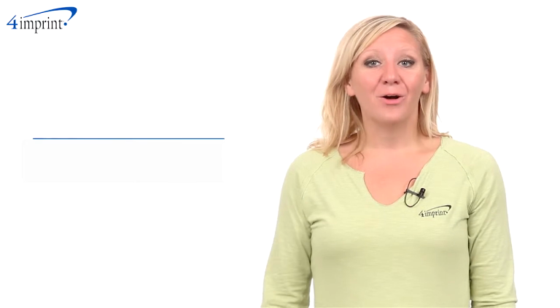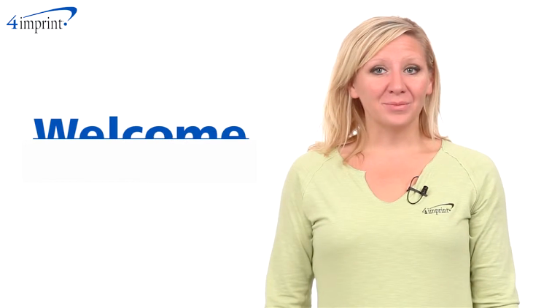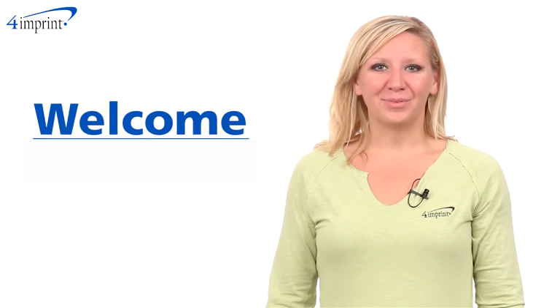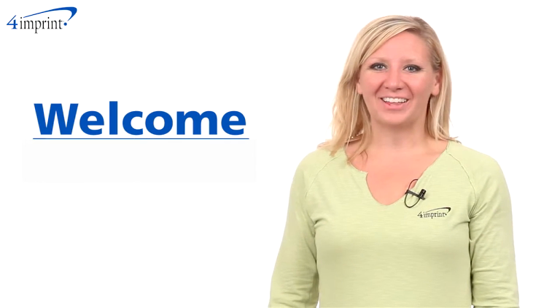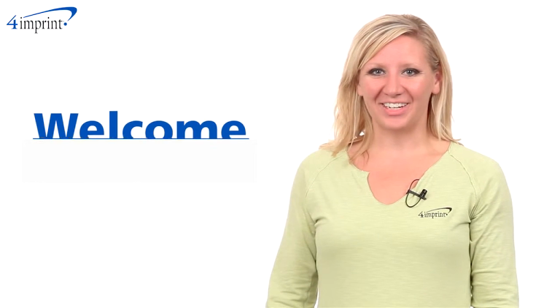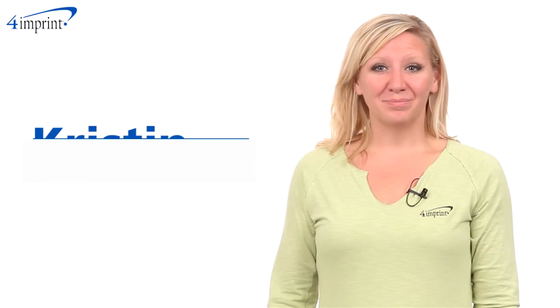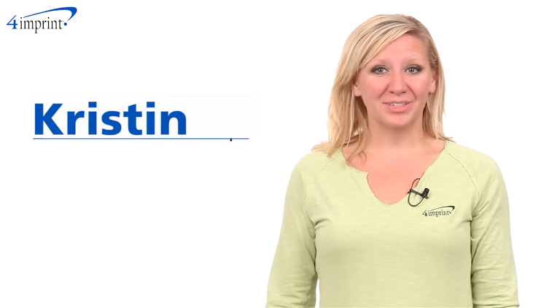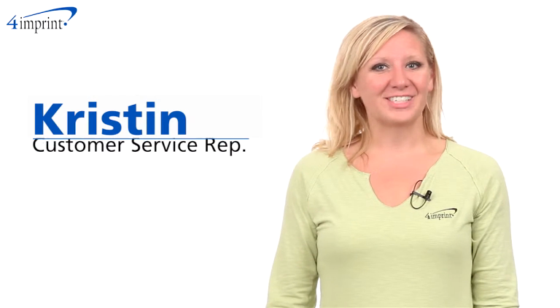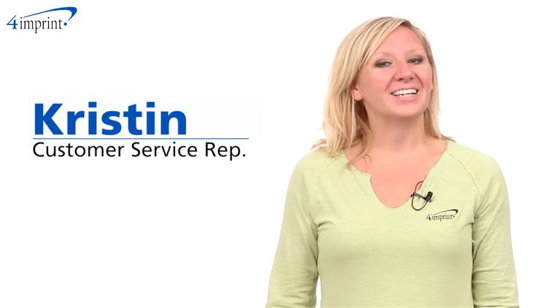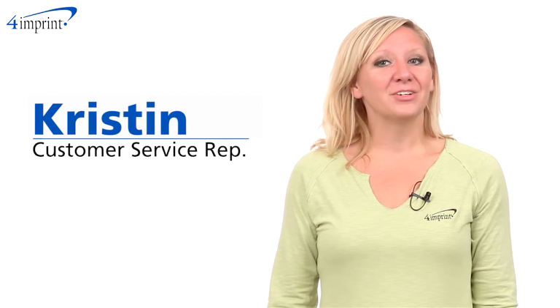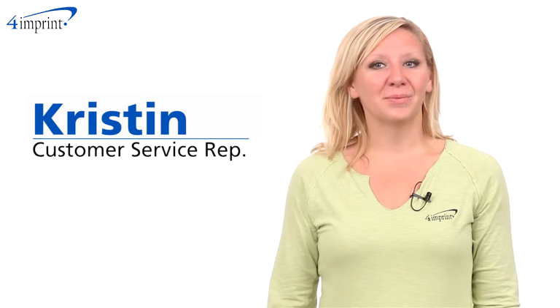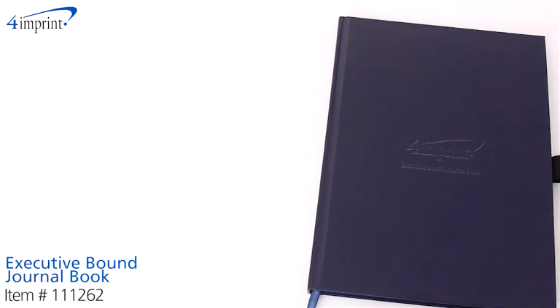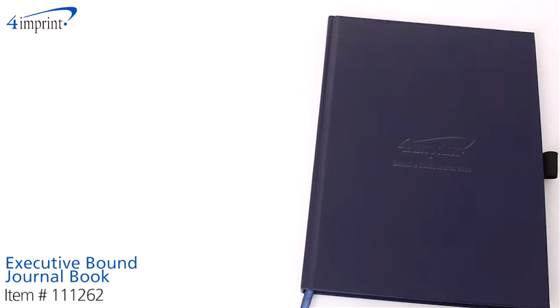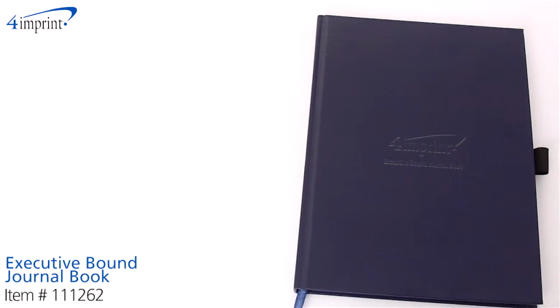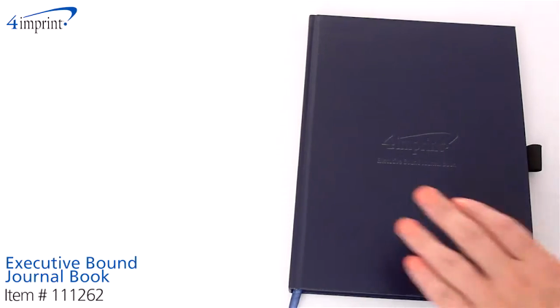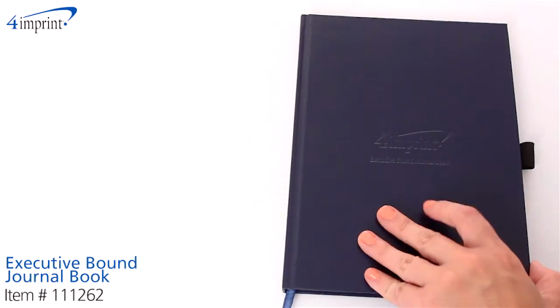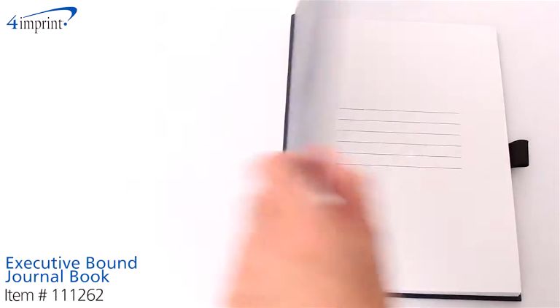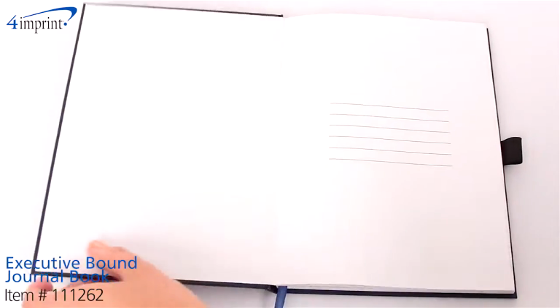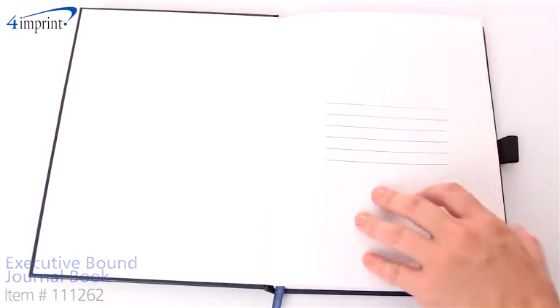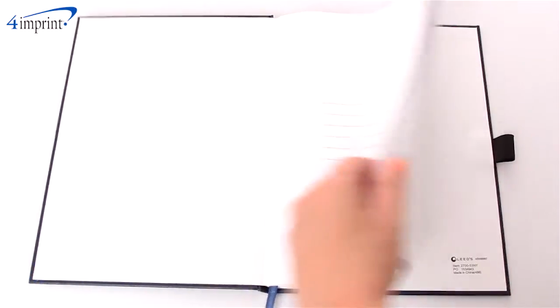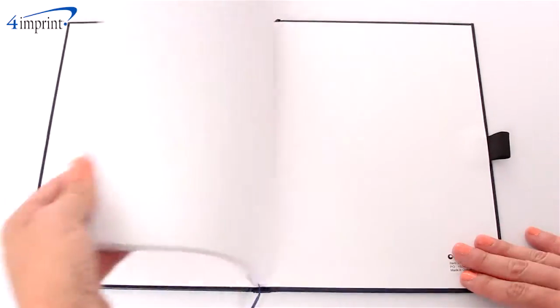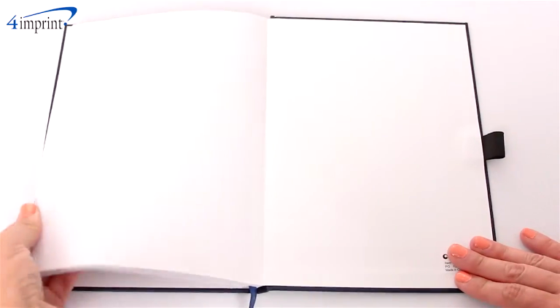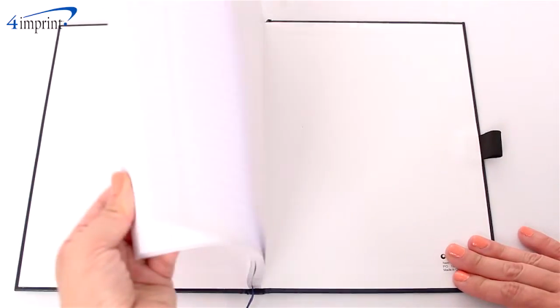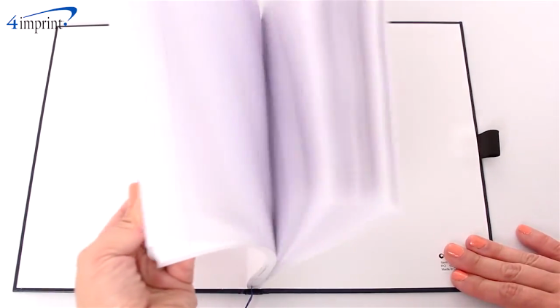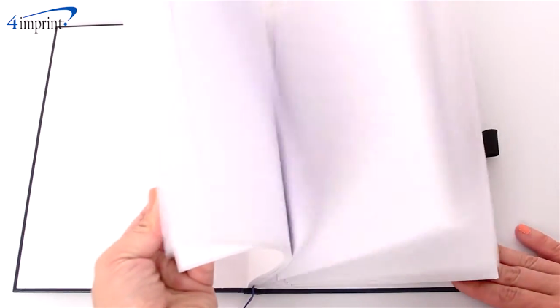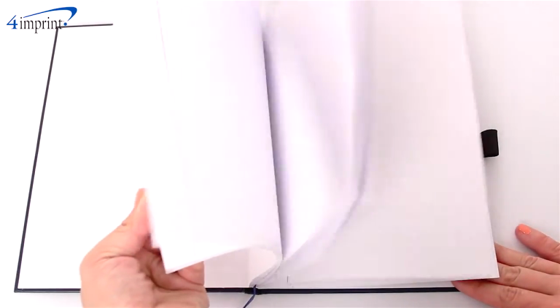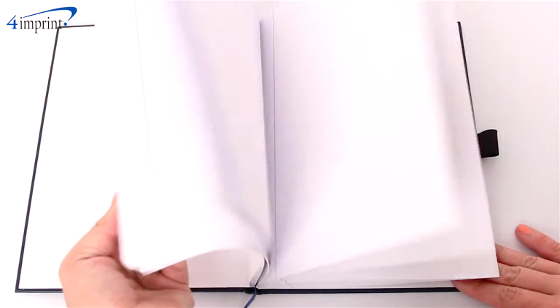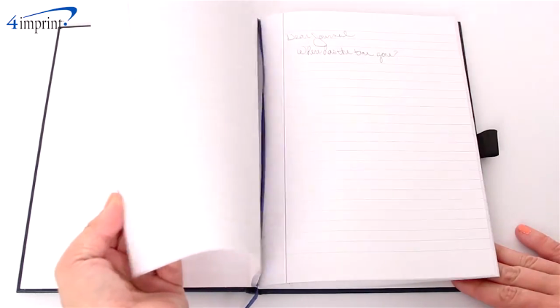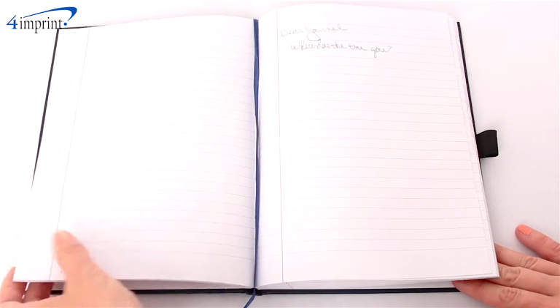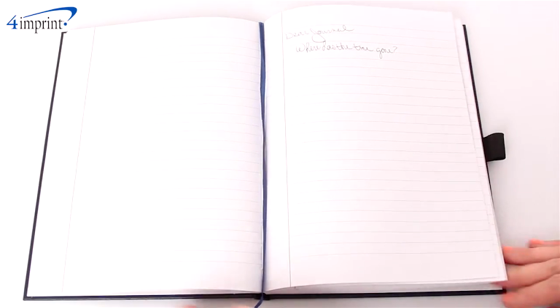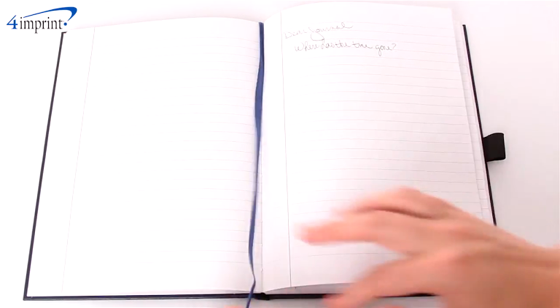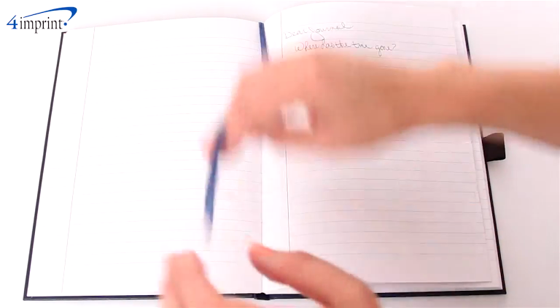Welcome to 4imprint's online videos. My name is Kristen and today we're talking about the Executive Bound Journal Book. These books contain 72 pages of lined paper, so they're the perfect spot to record dreams, thoughts, or ideas.